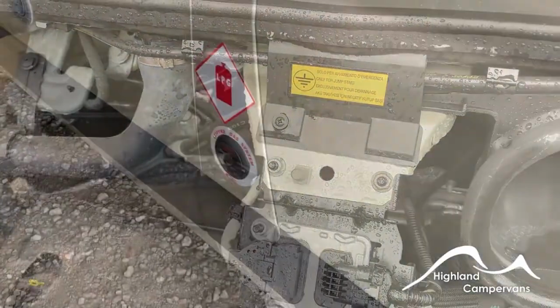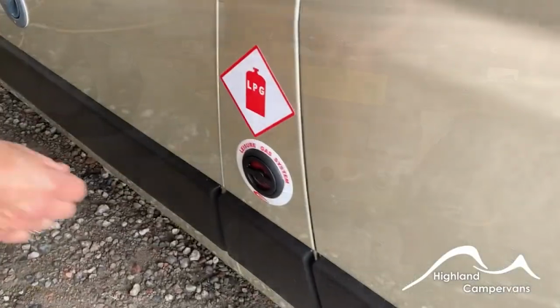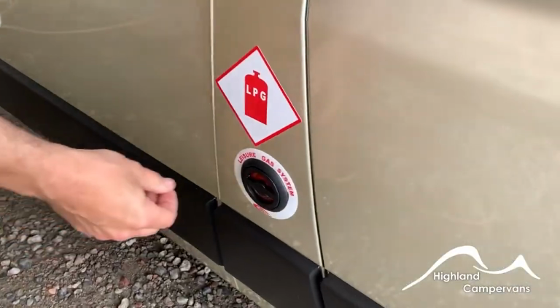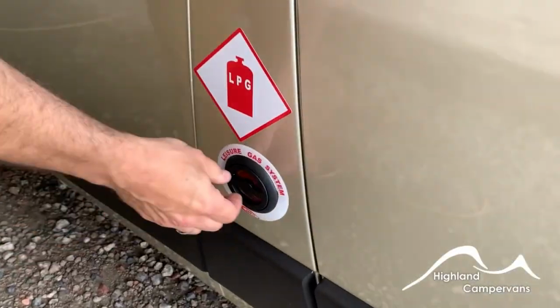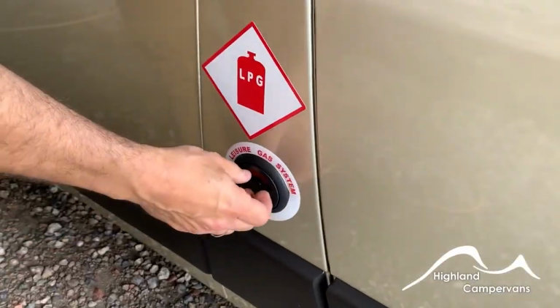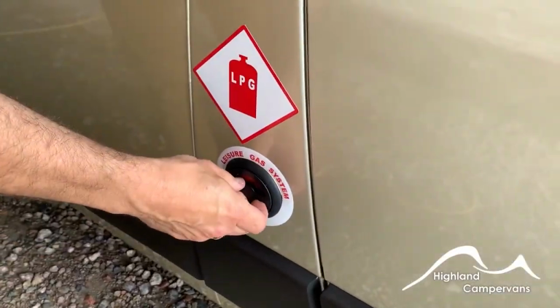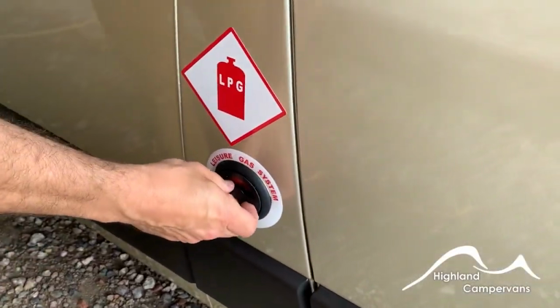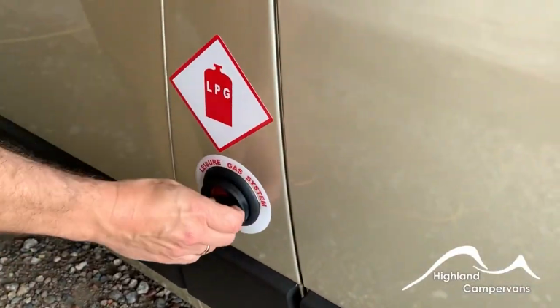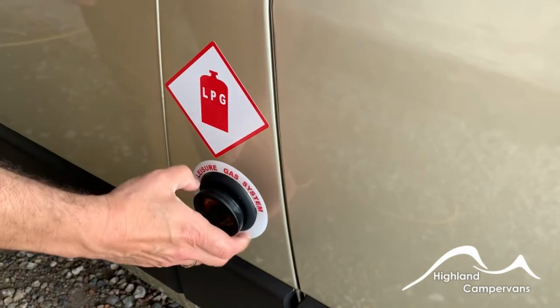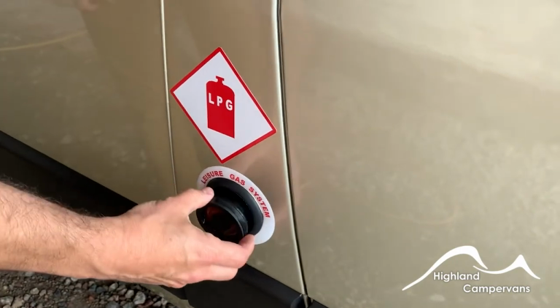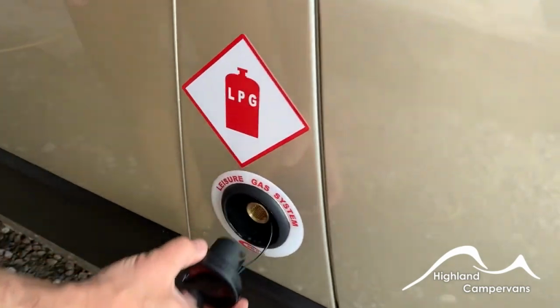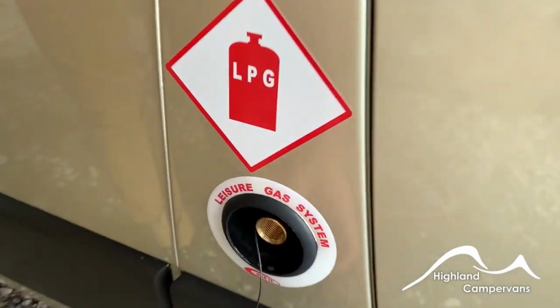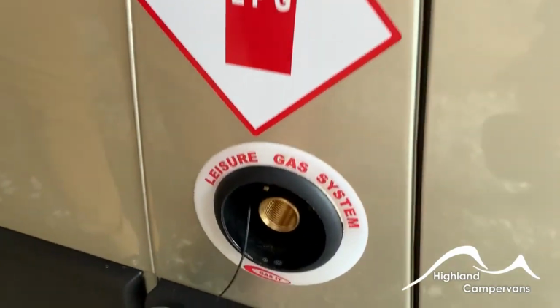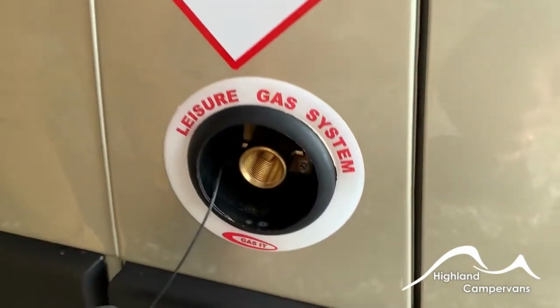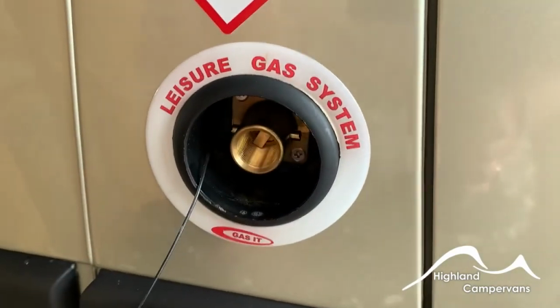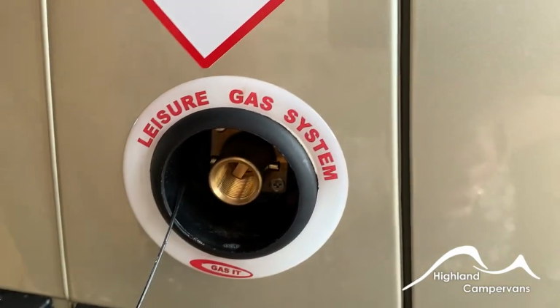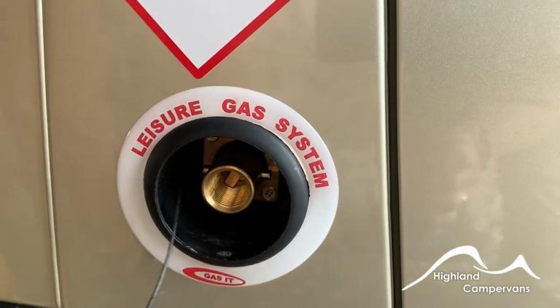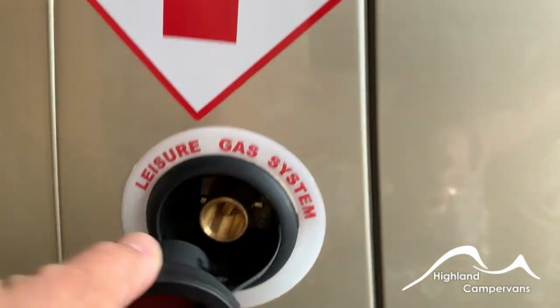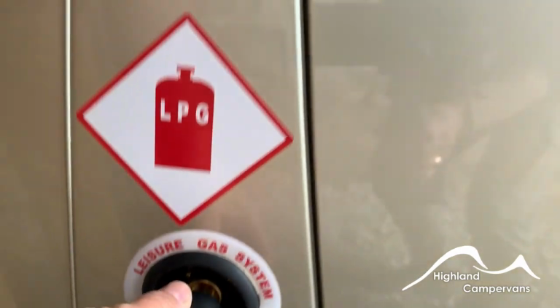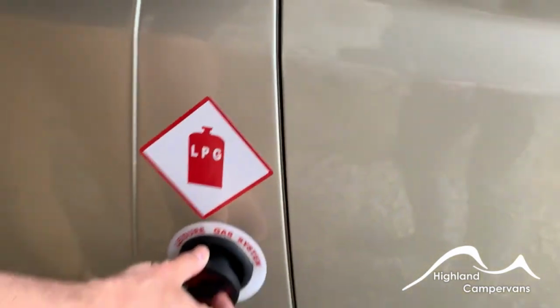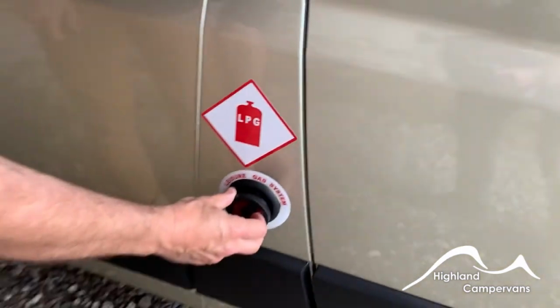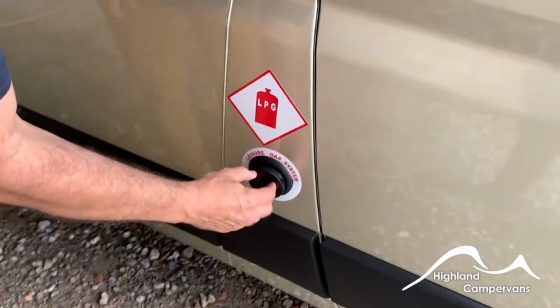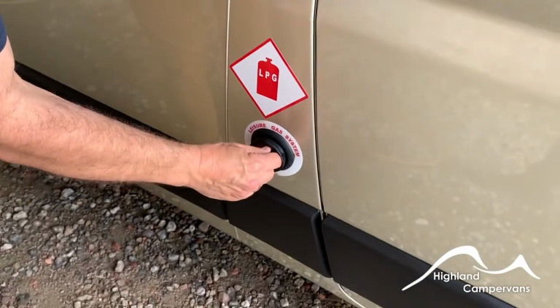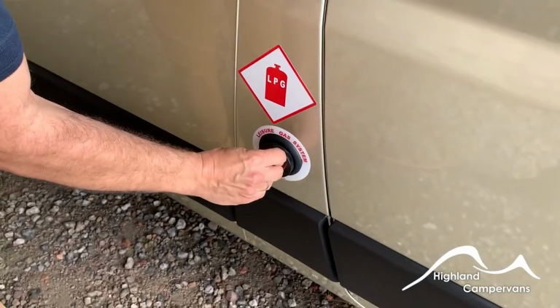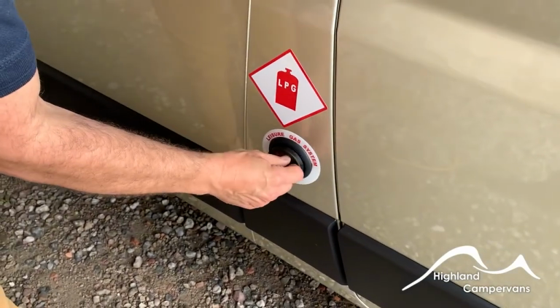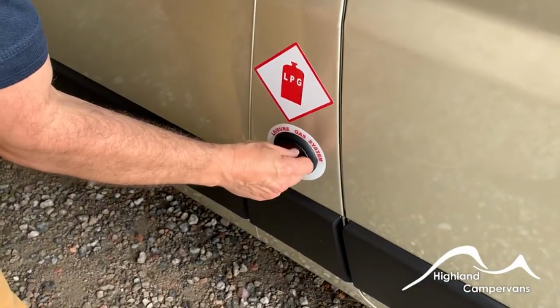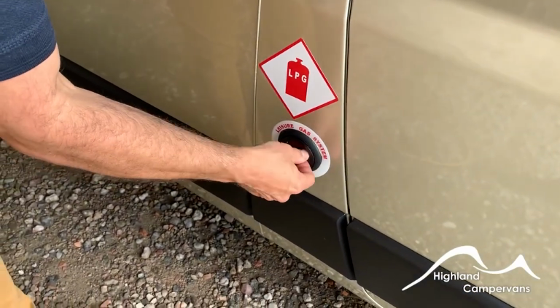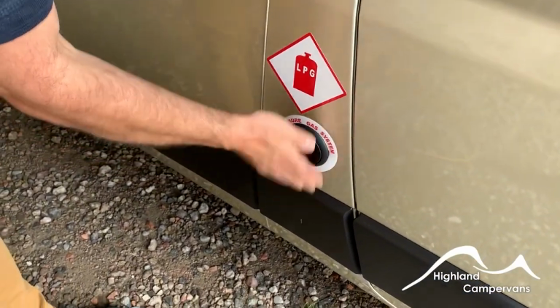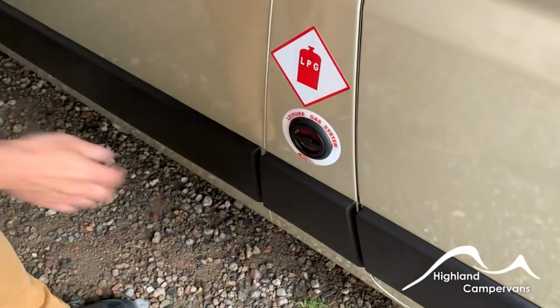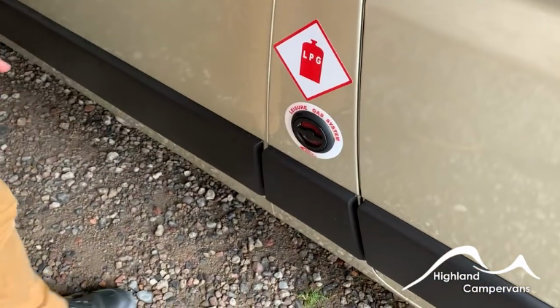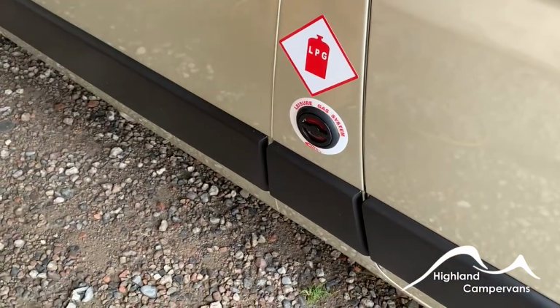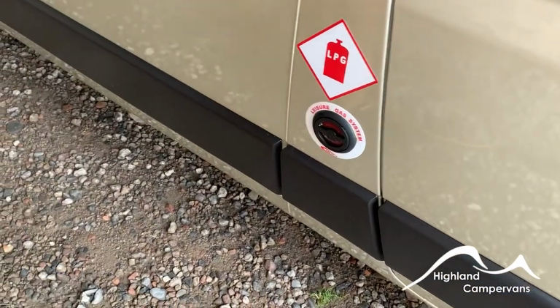On the driver's side of the vehicle you've got your access port for the gas system for refilling. There's a gauge on the inside of the dashboard which I'll show you later on — it tells you how full your gas system is.